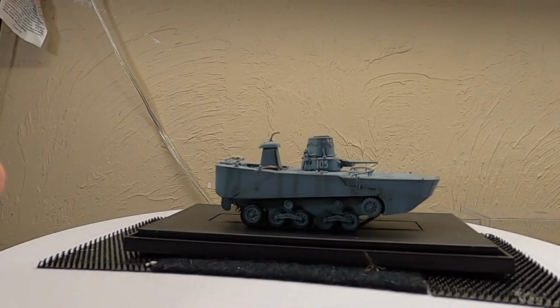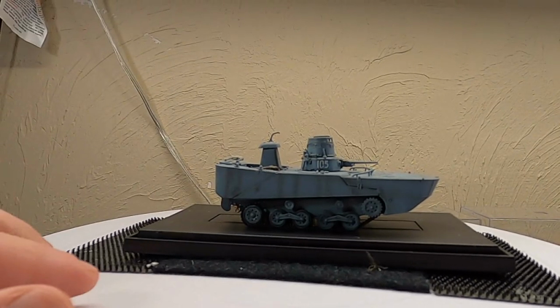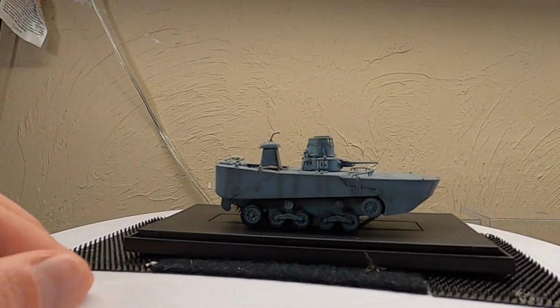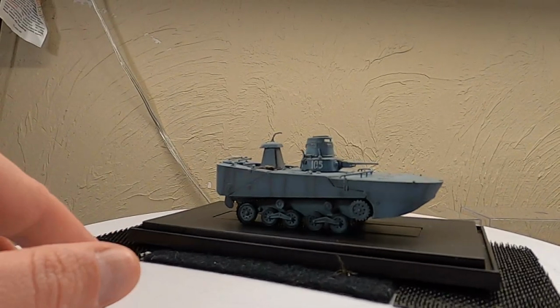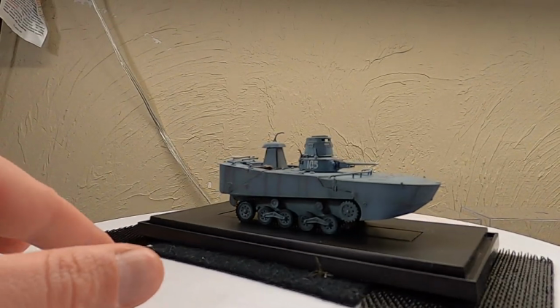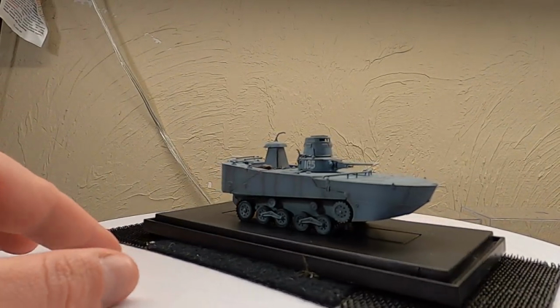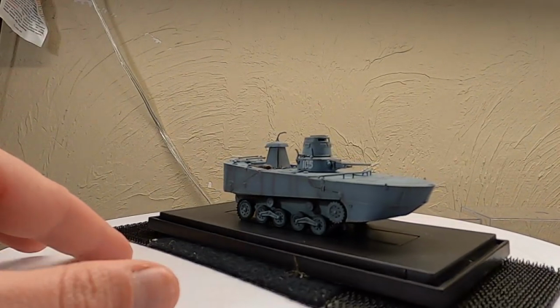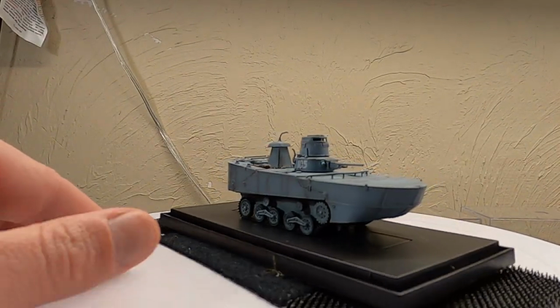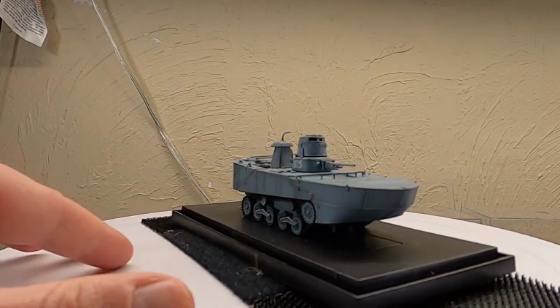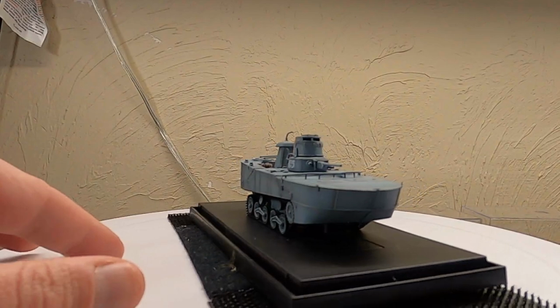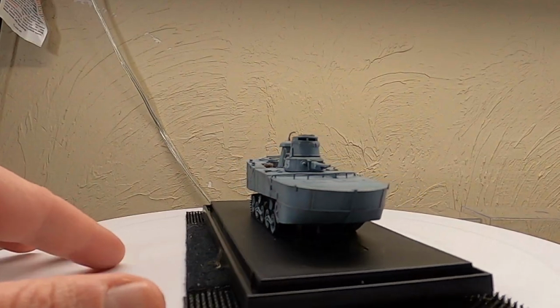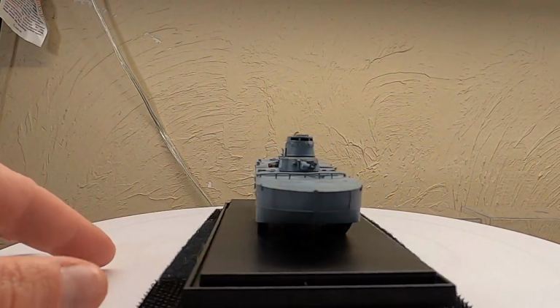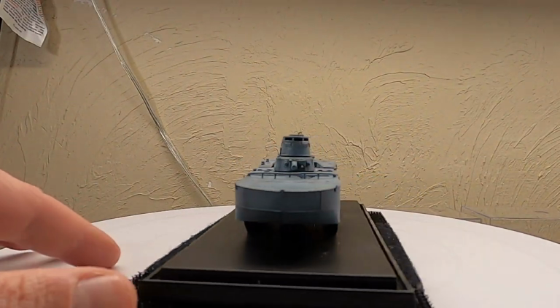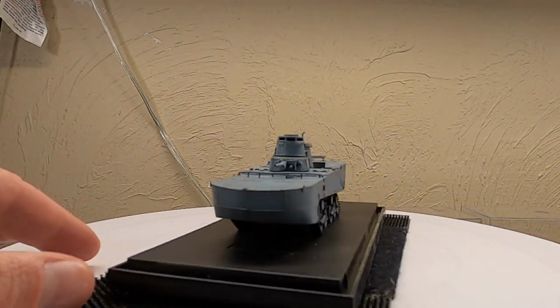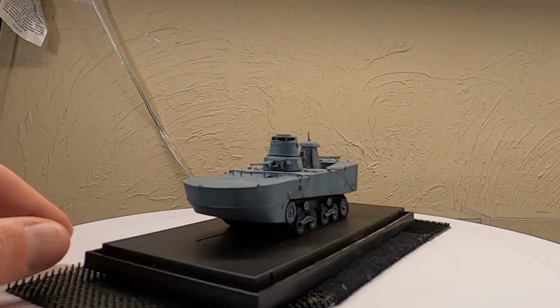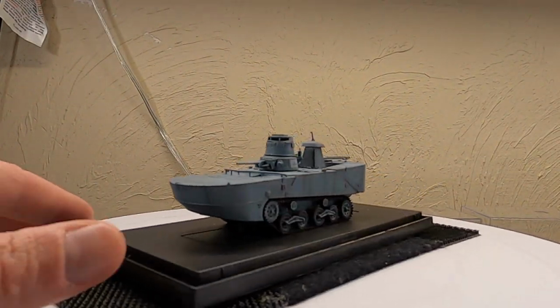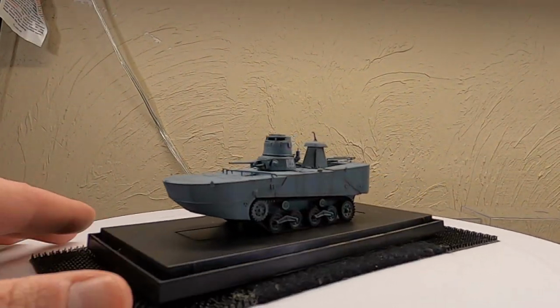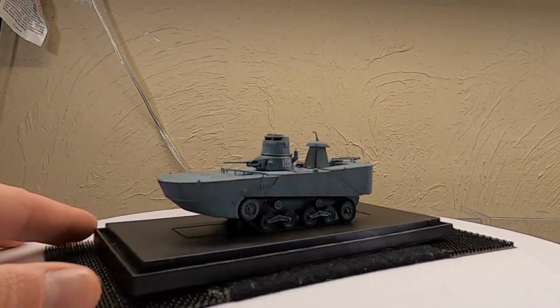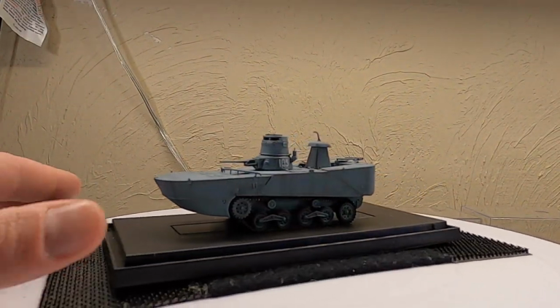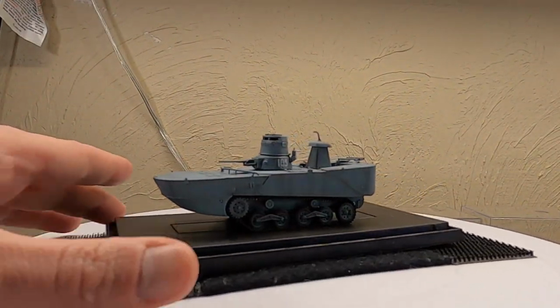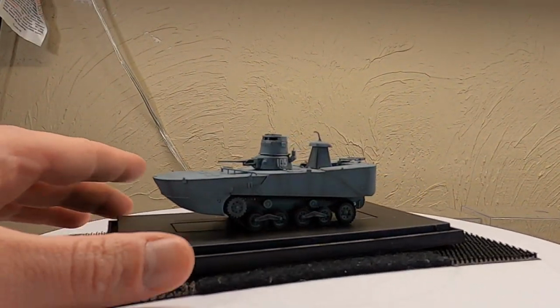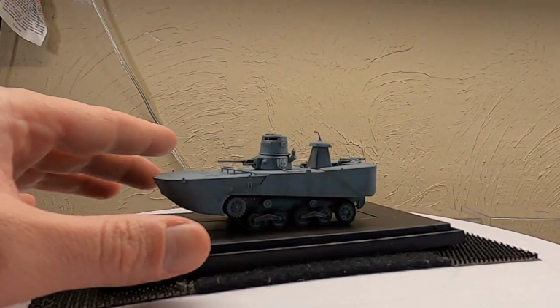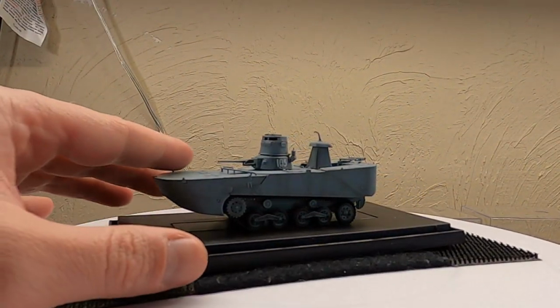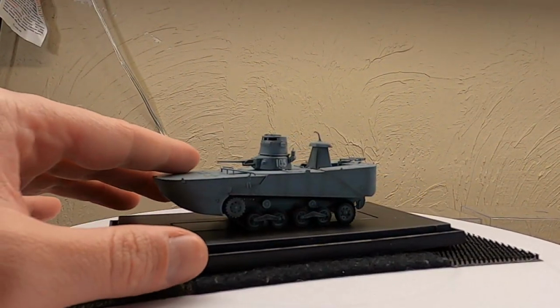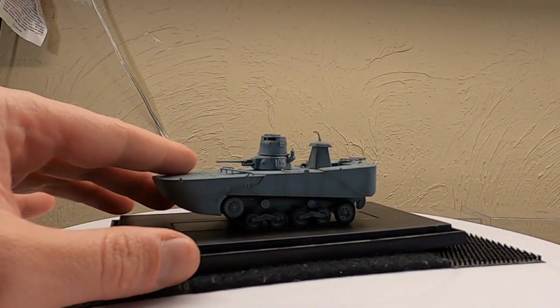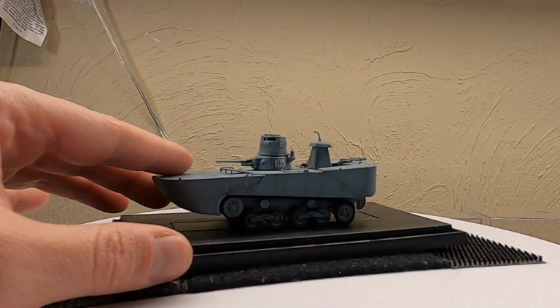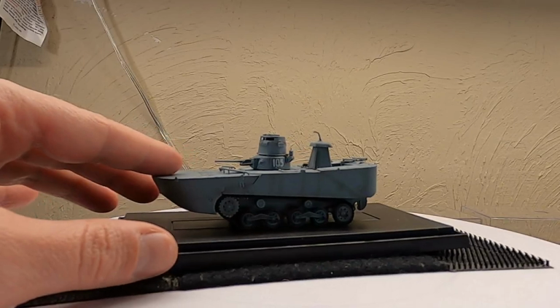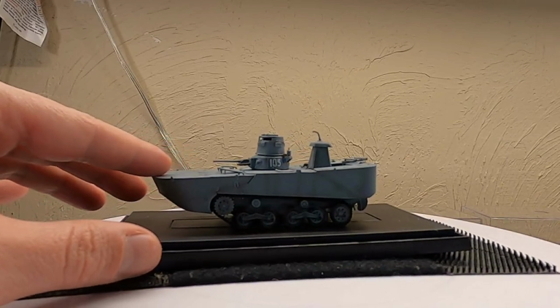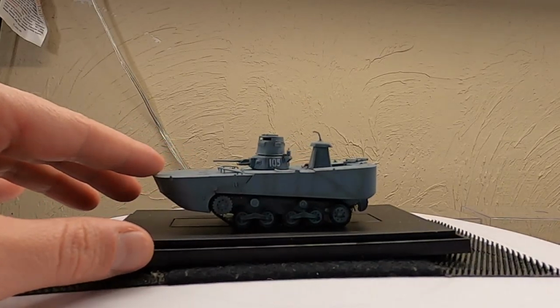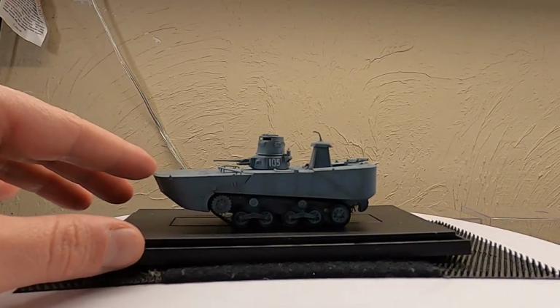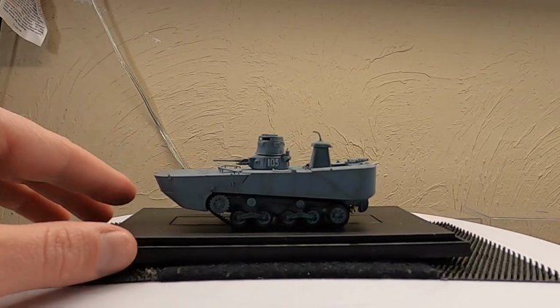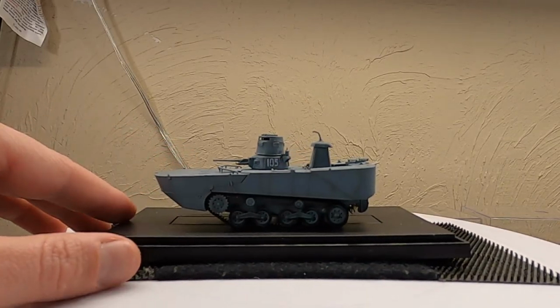Both Type 2 models are from Dragon. This is the one with its pontoons, as it would be swimming.